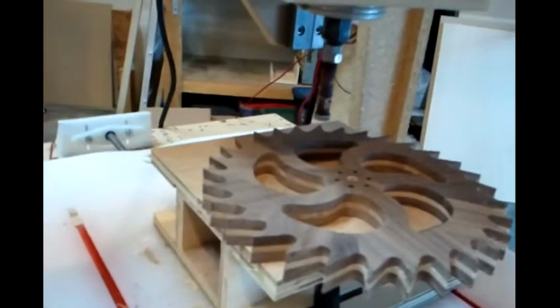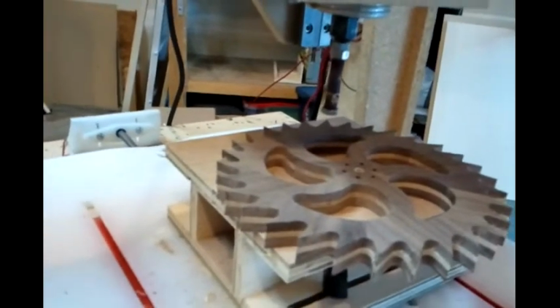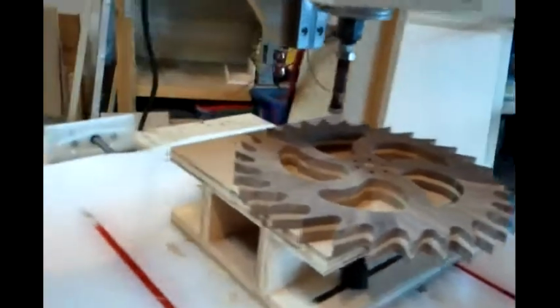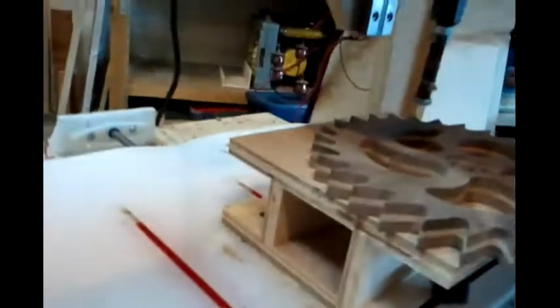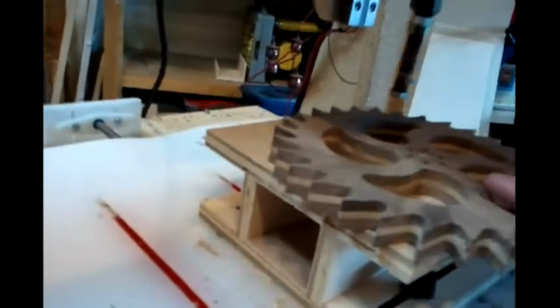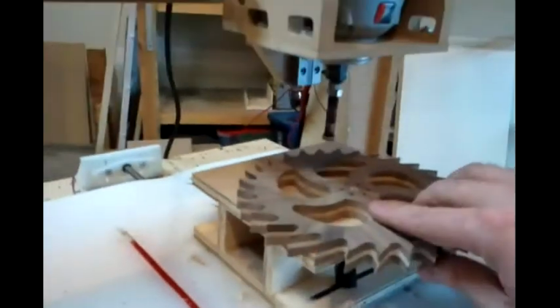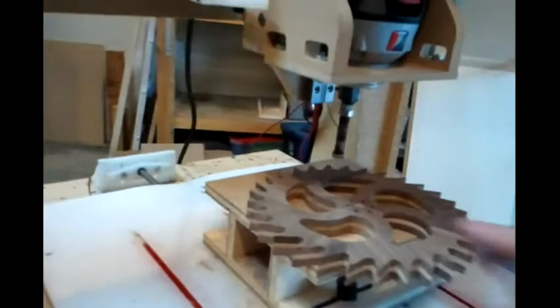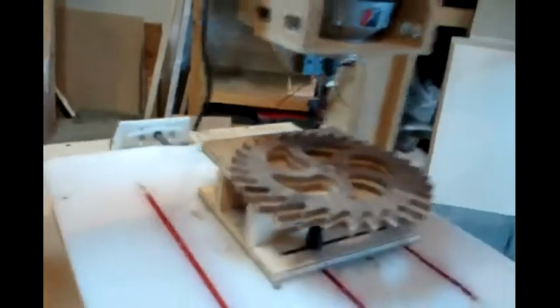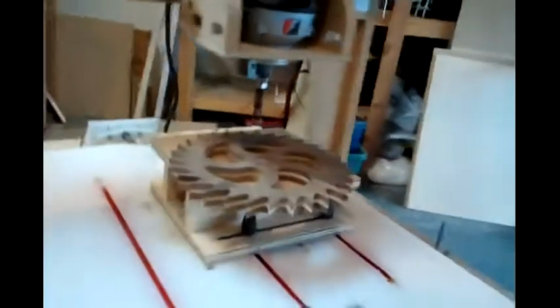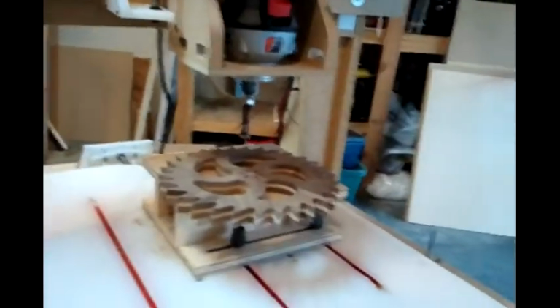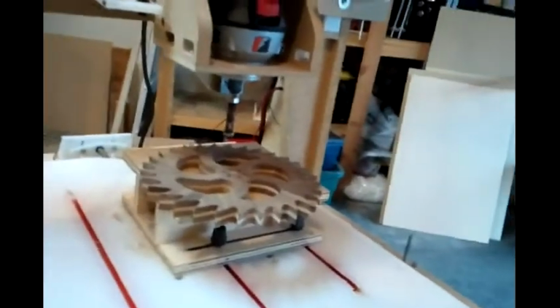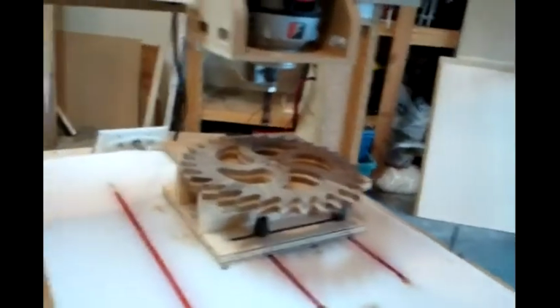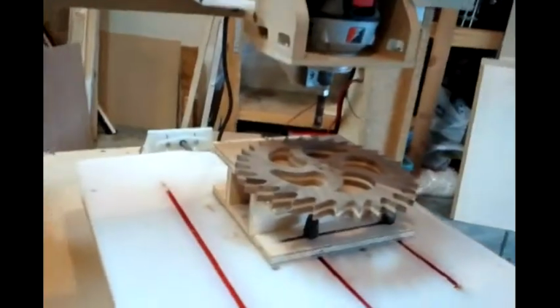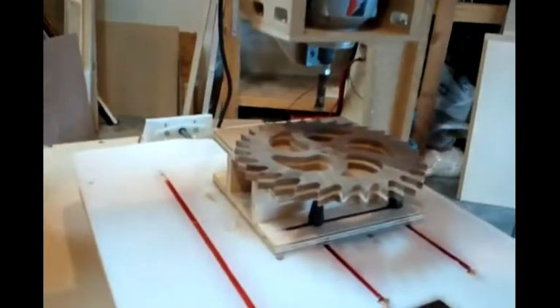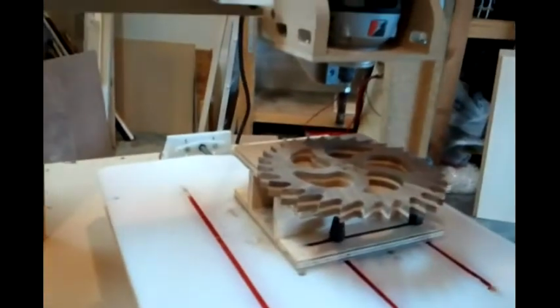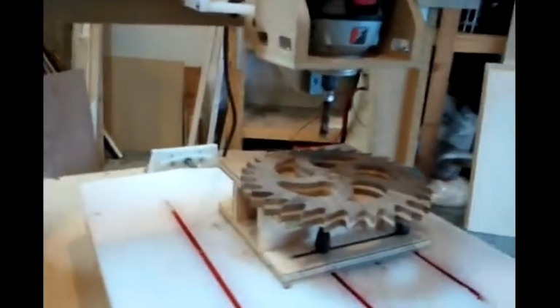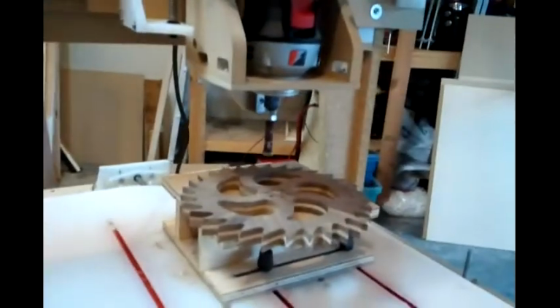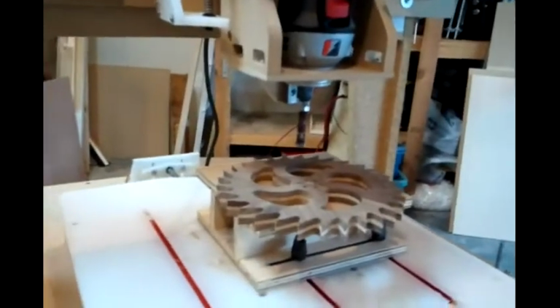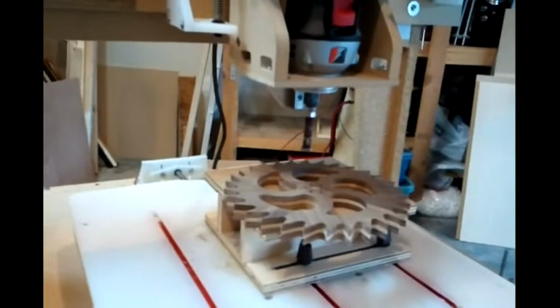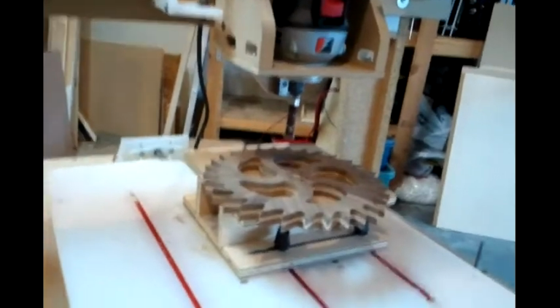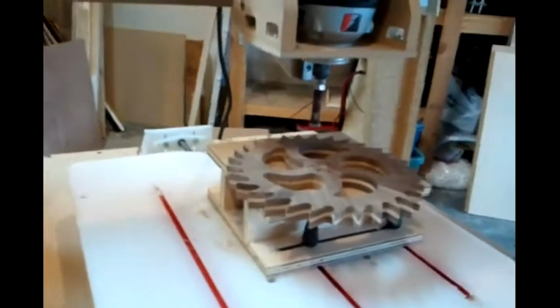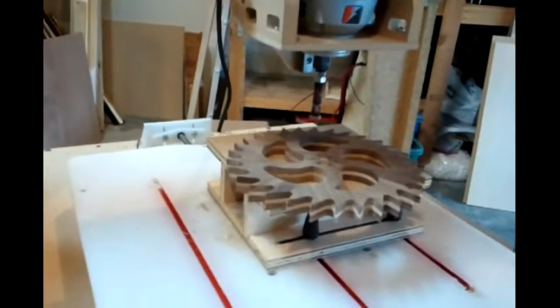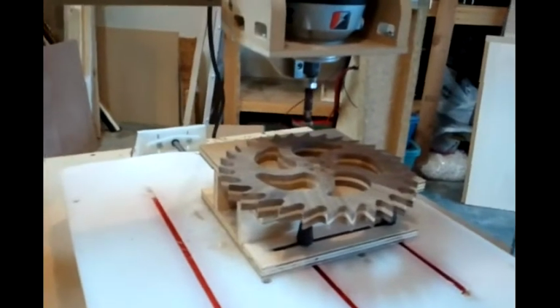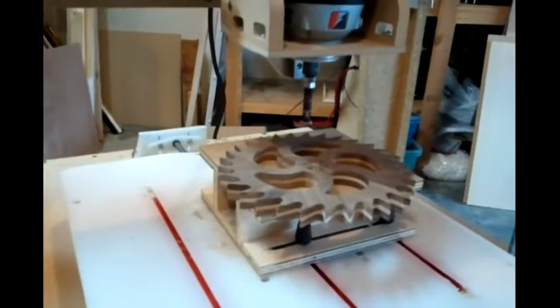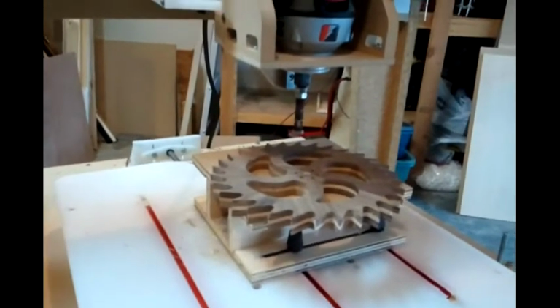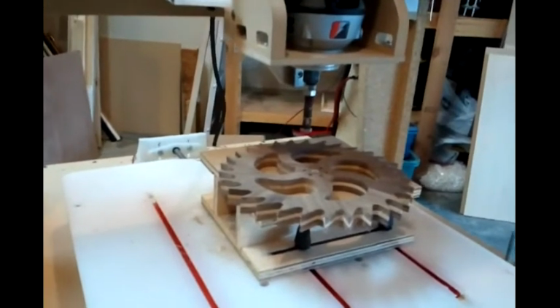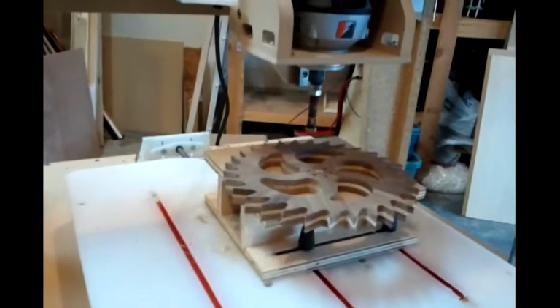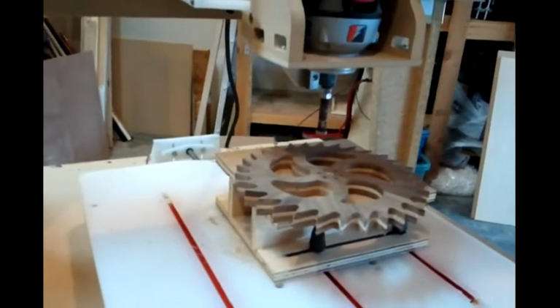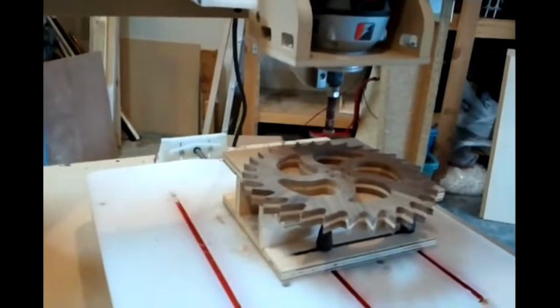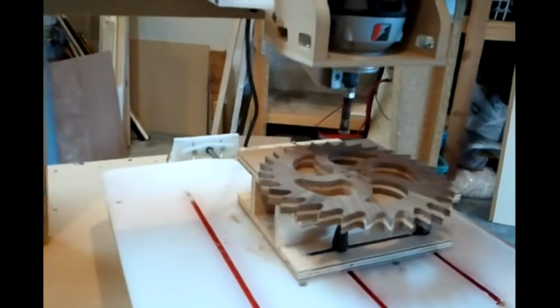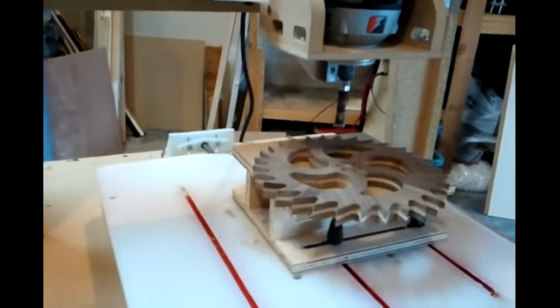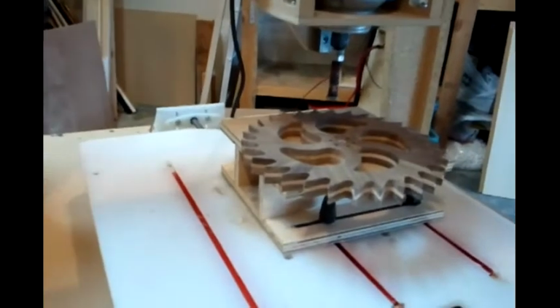There we go — I've got myself basically a spindle sander for the cost of a couple dollars on top of my already running CNC machine. Saved me some money instead of going to Craigslist or down to Home Depot.